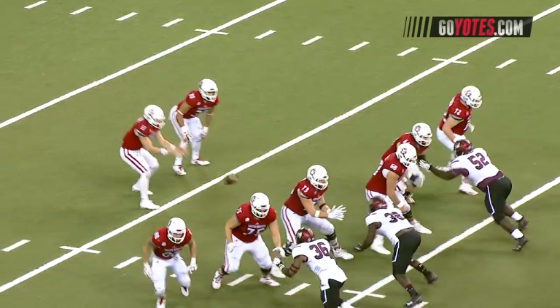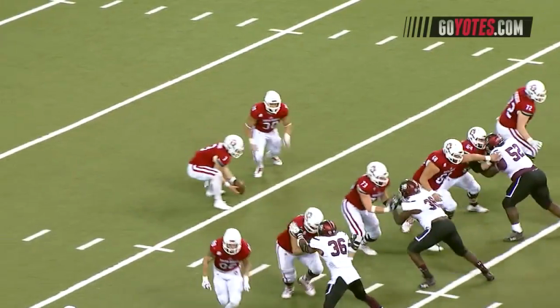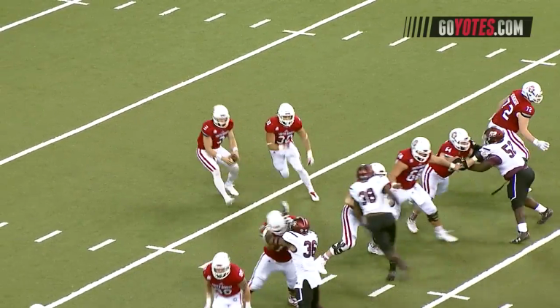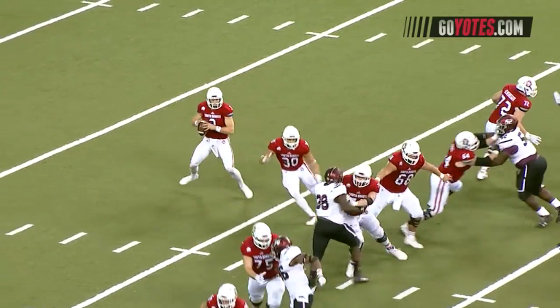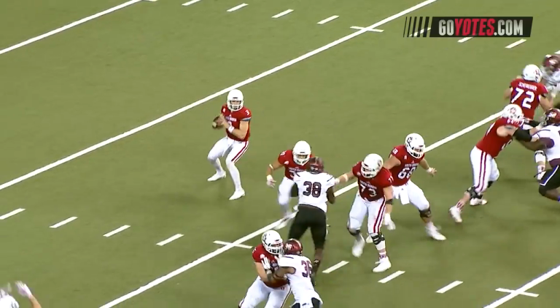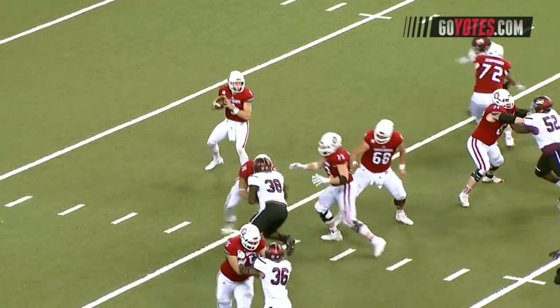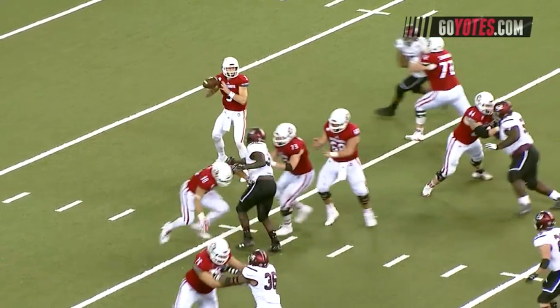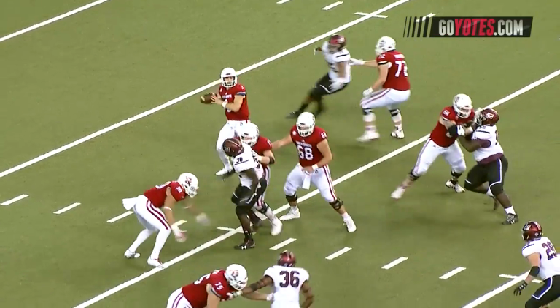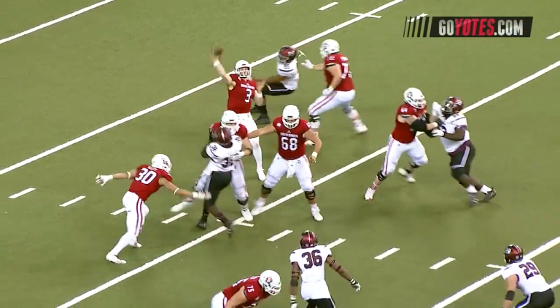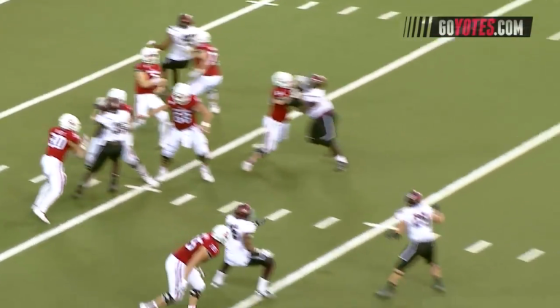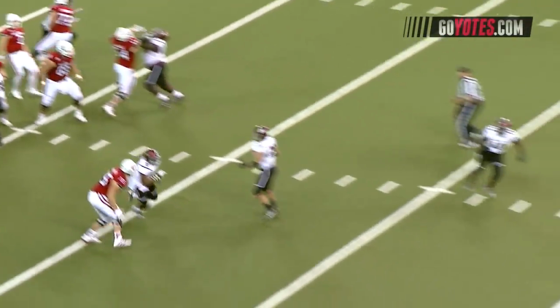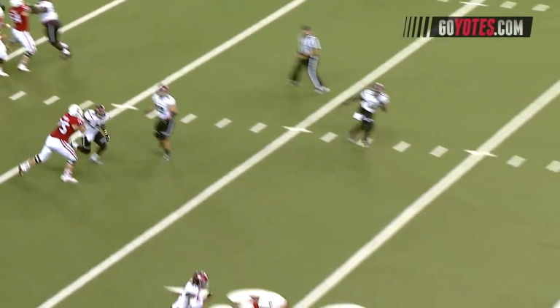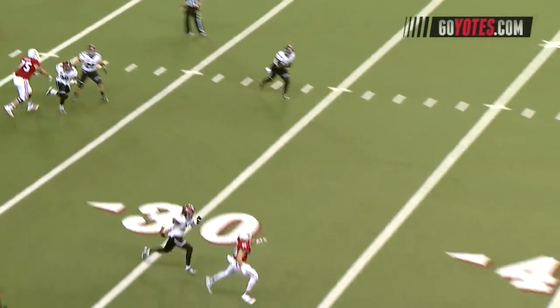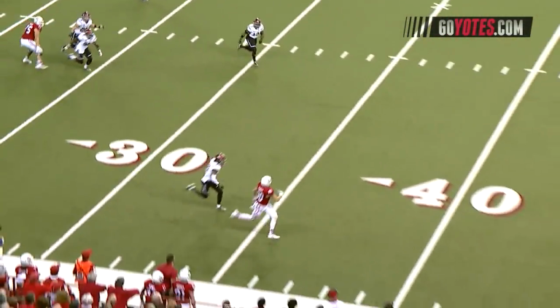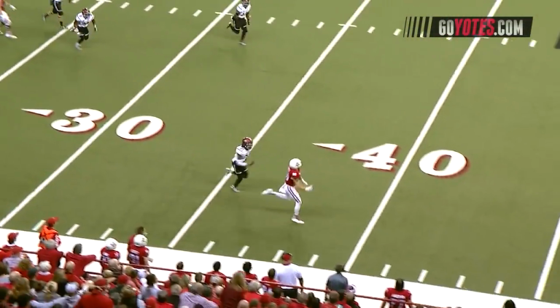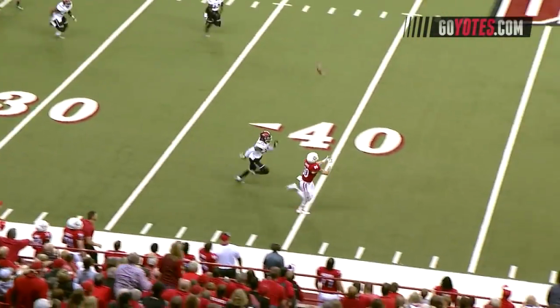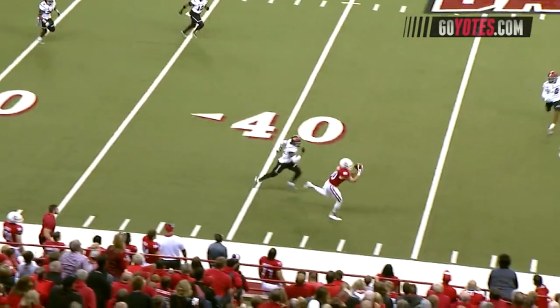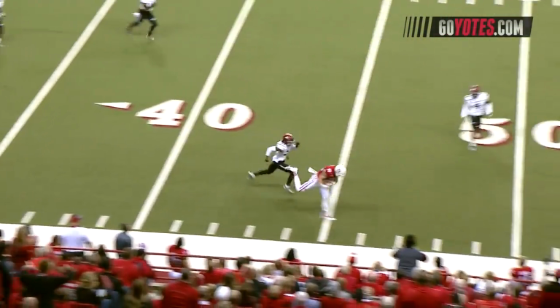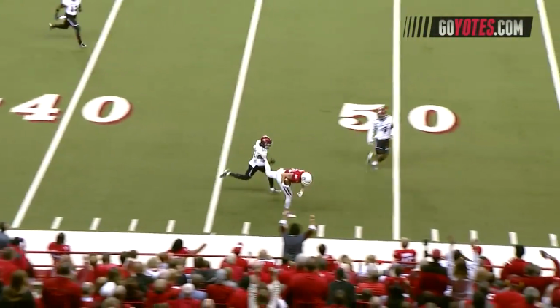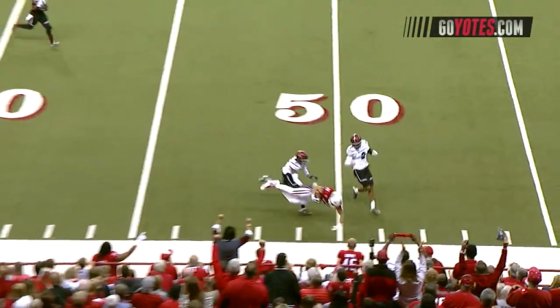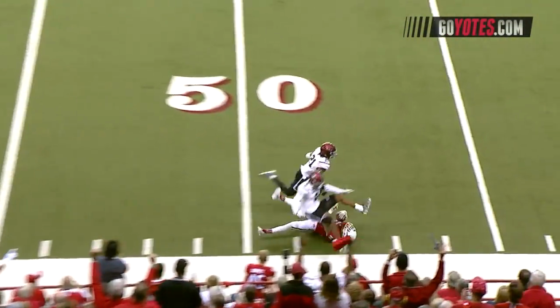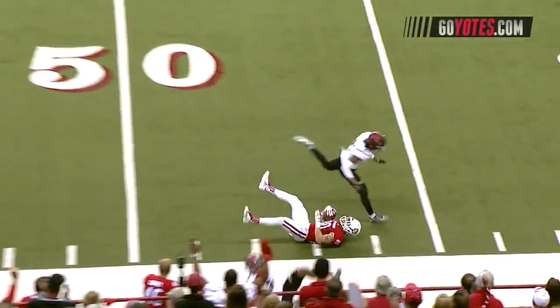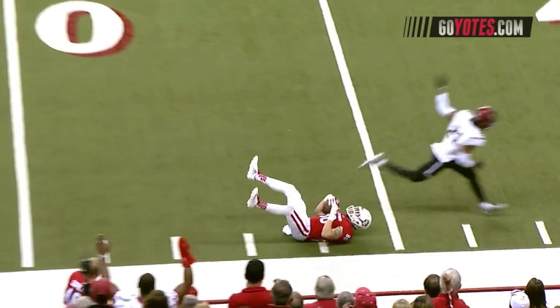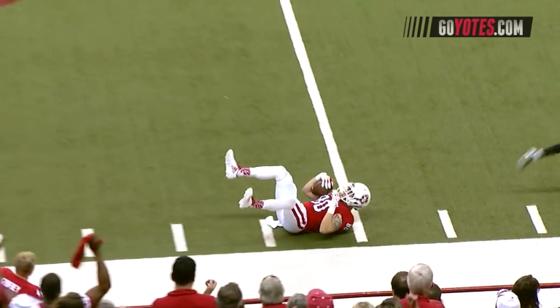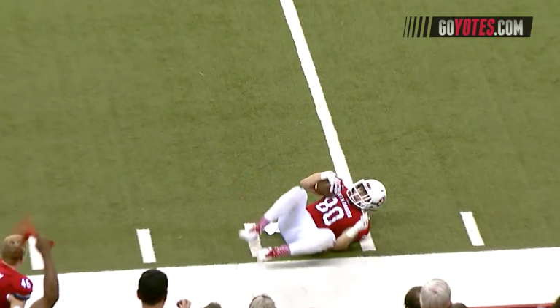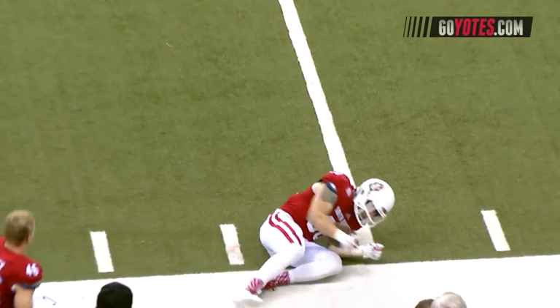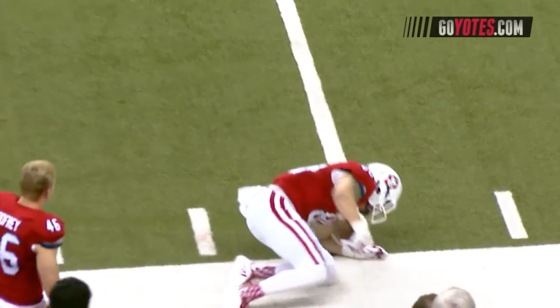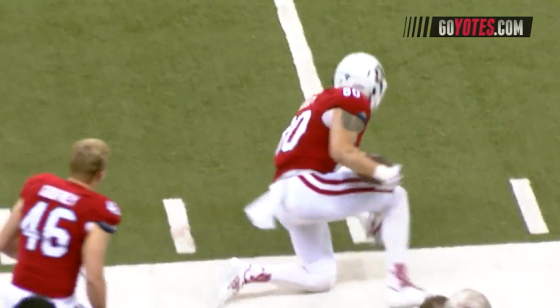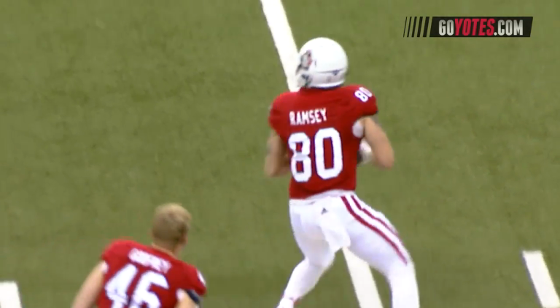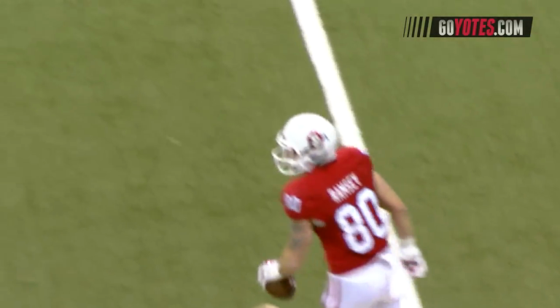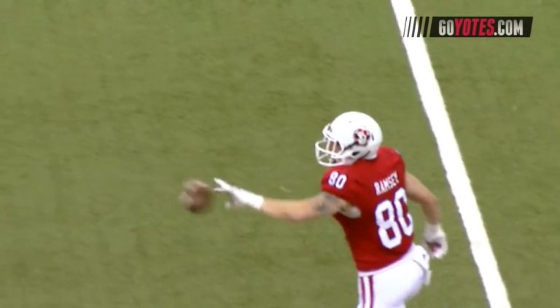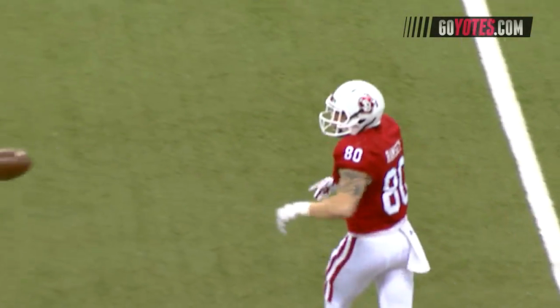Simmons with a close snap. Will fade pattern — open is tight end Ramsey! He's got it past midfield! And a Coyote first down.